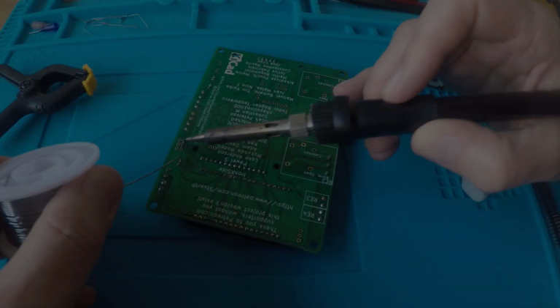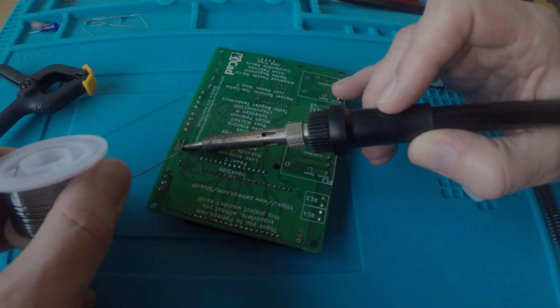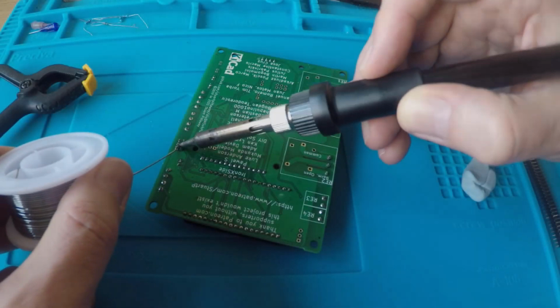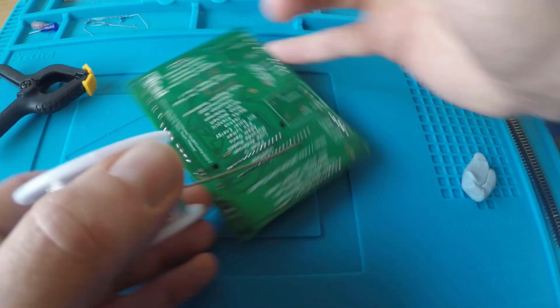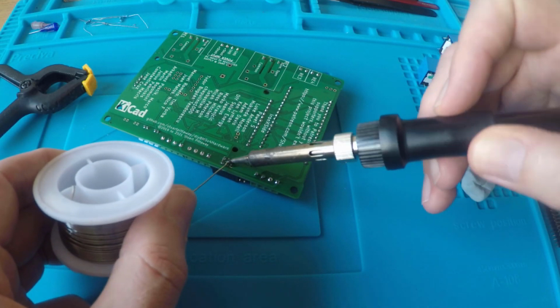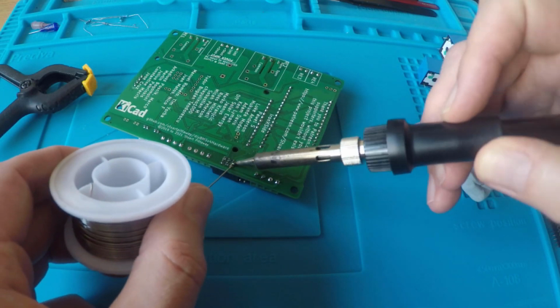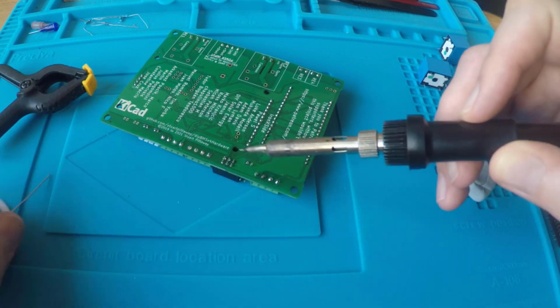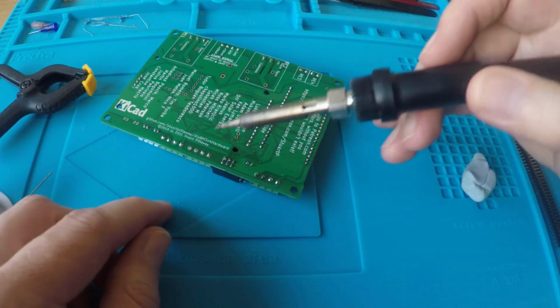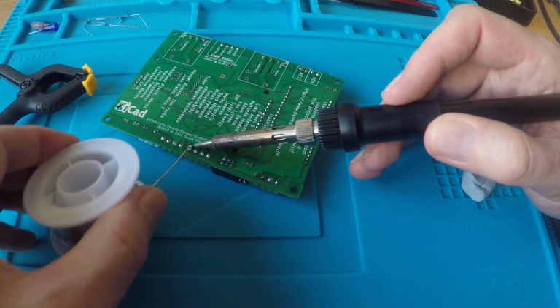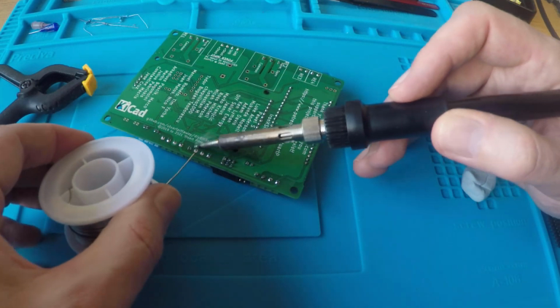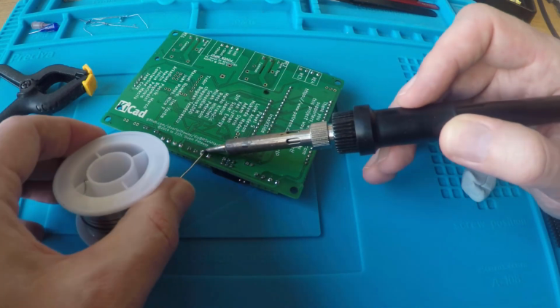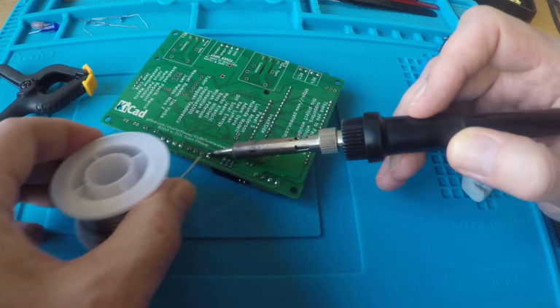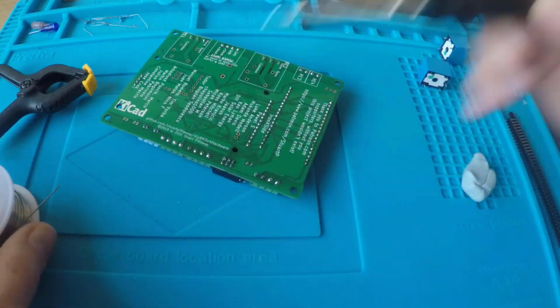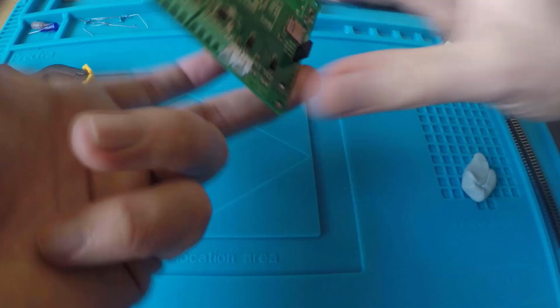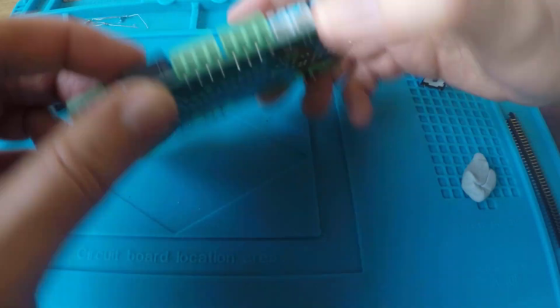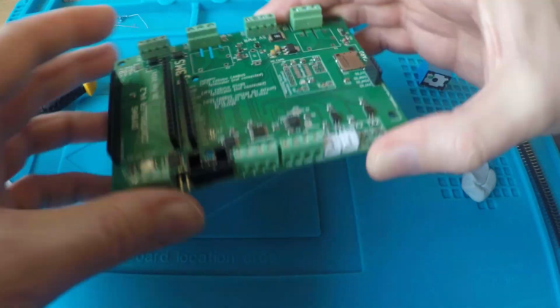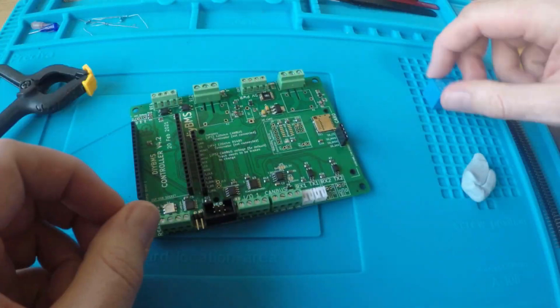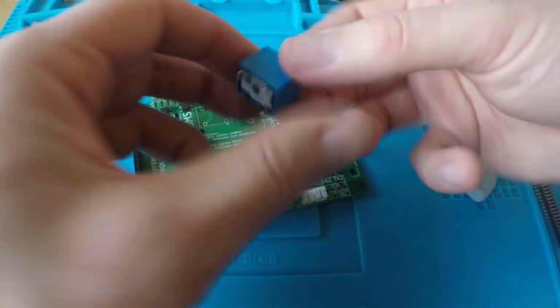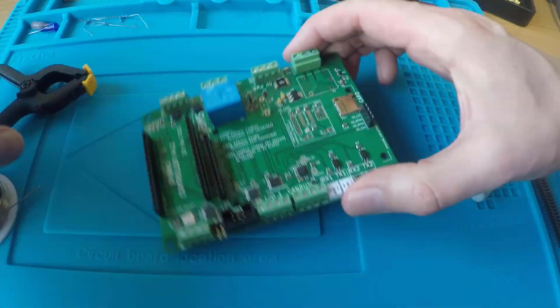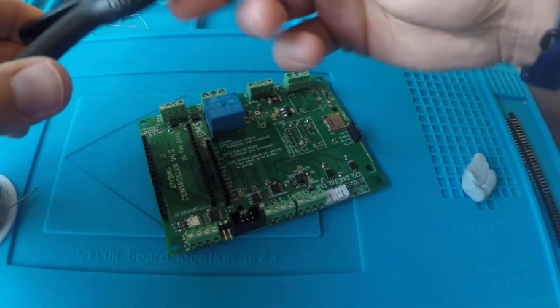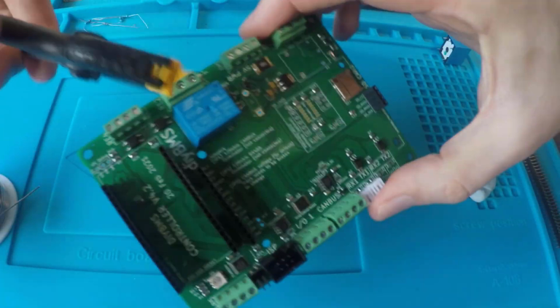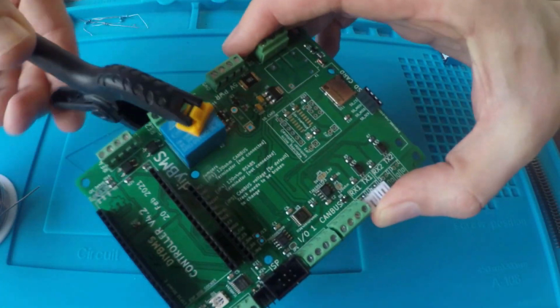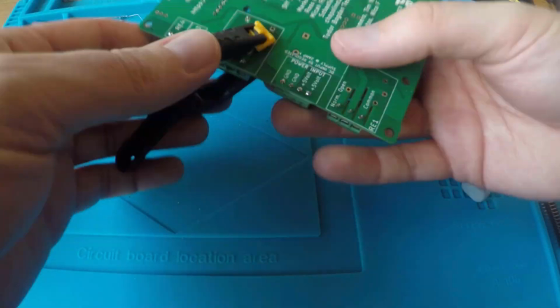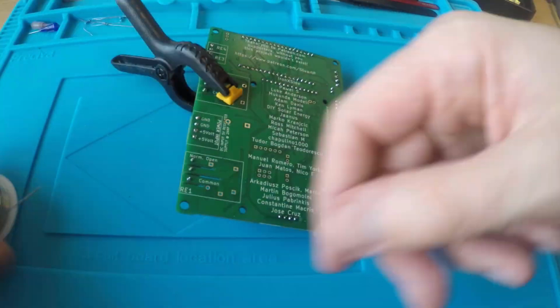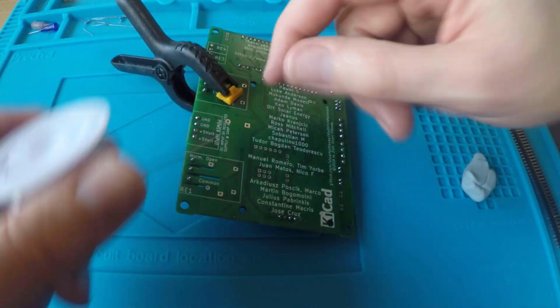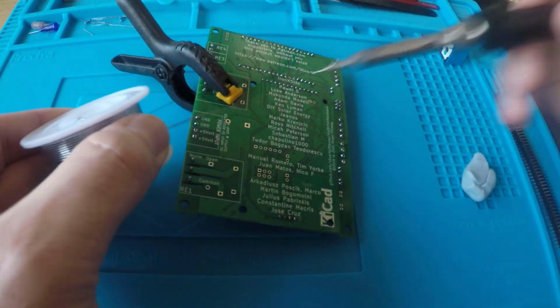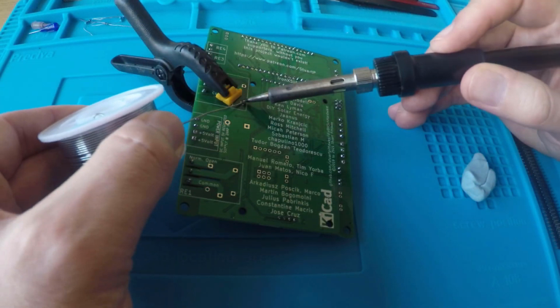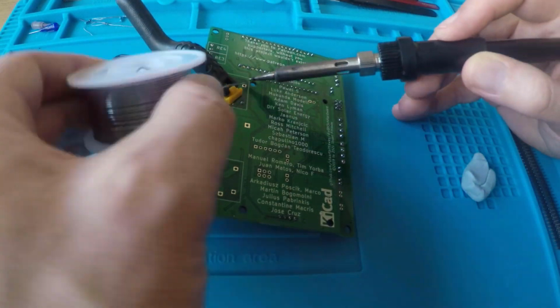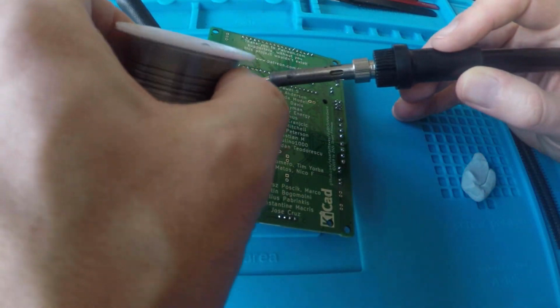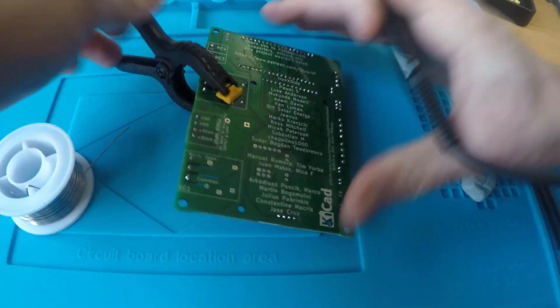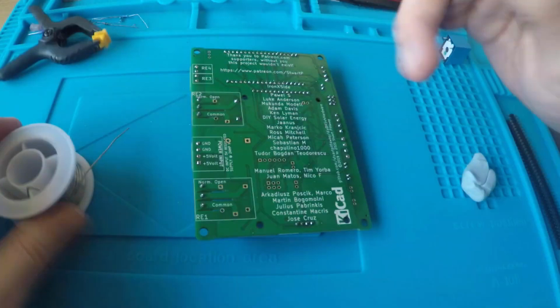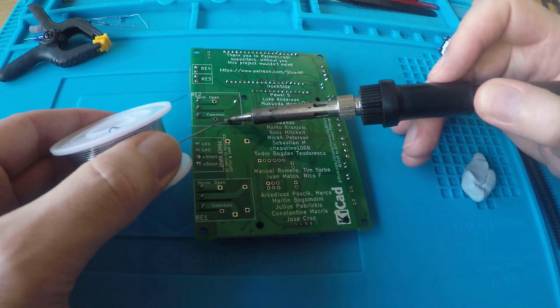In the last video, I covered off the physical build of the new controller board. In this video, I'll show you how to upload the code onto the ESP32, configuring the Wi-Fi connection and also how to program the DIY BMS cell modules using the inbuilt programmer.